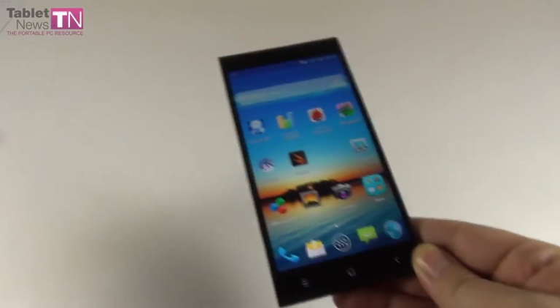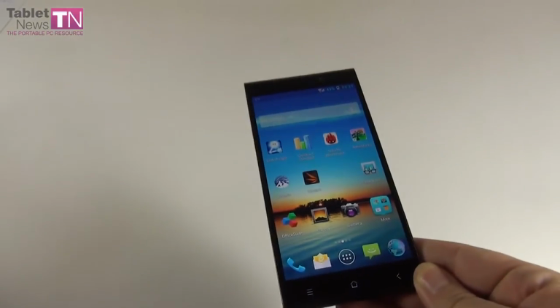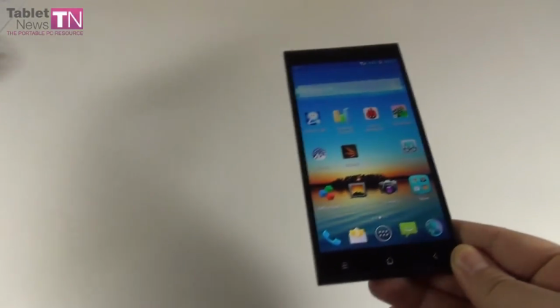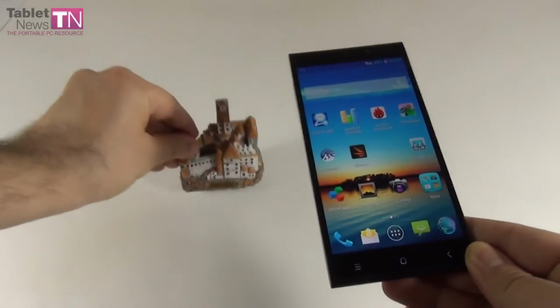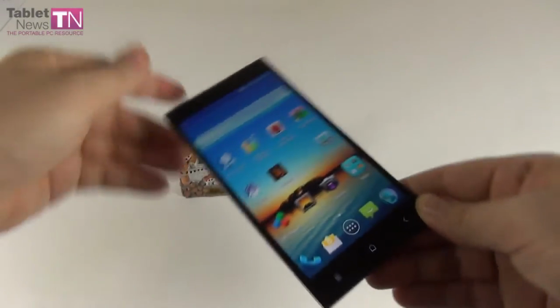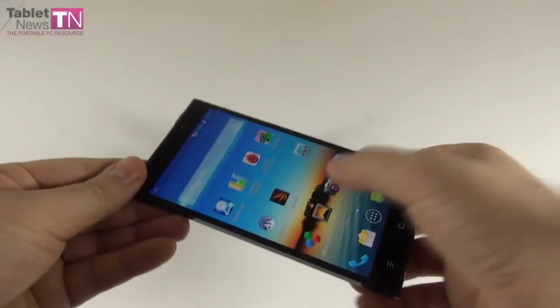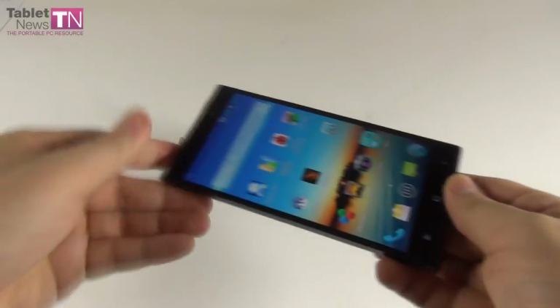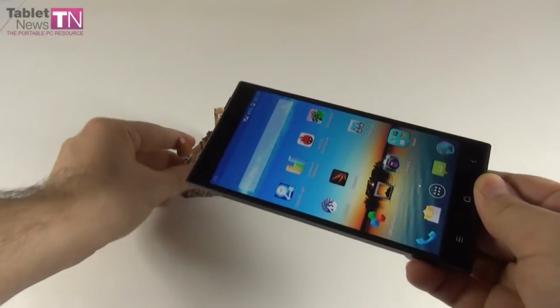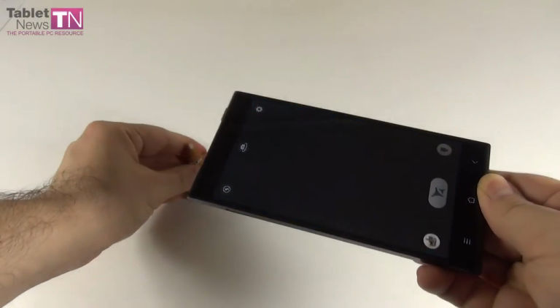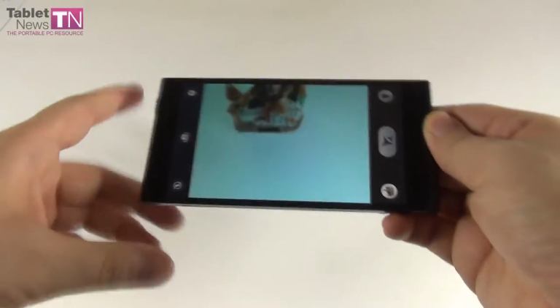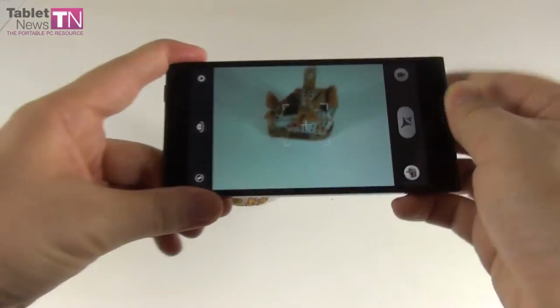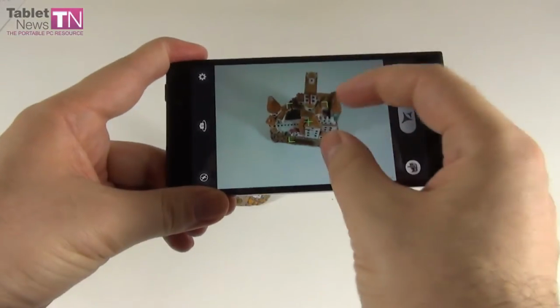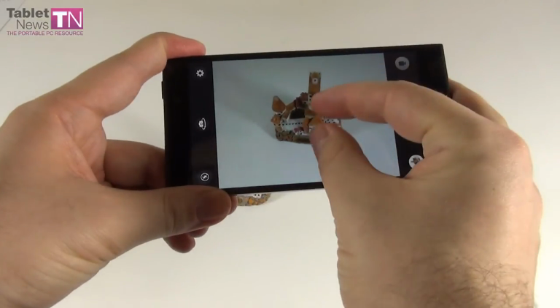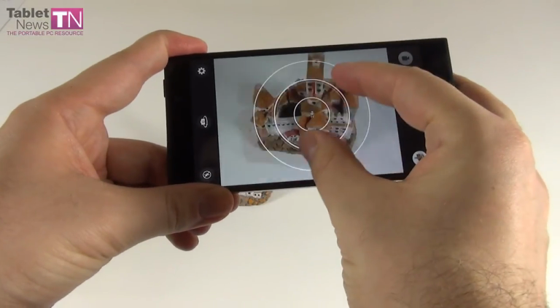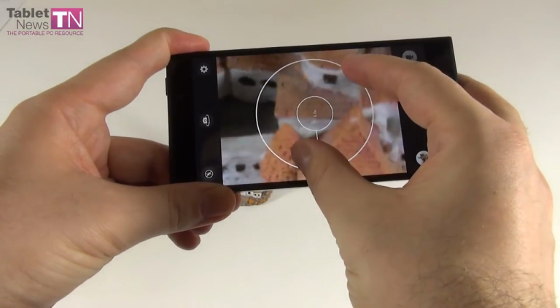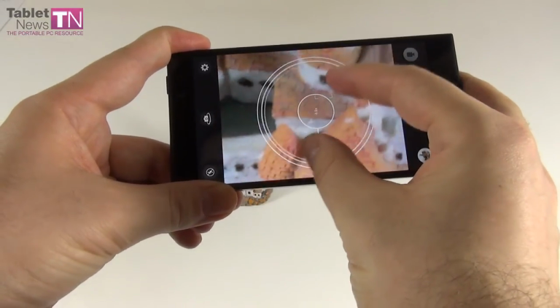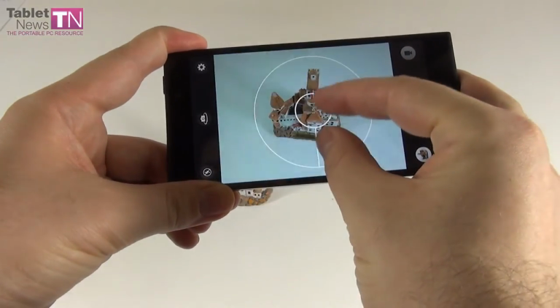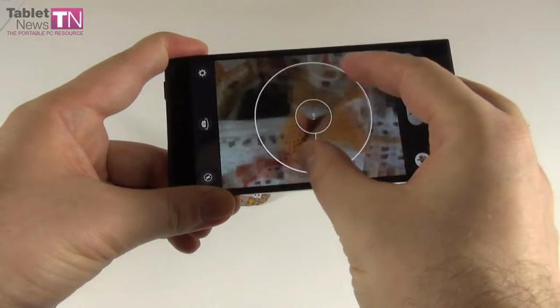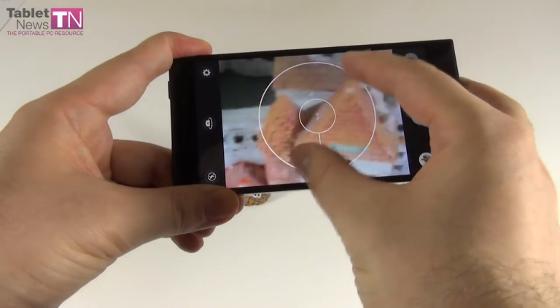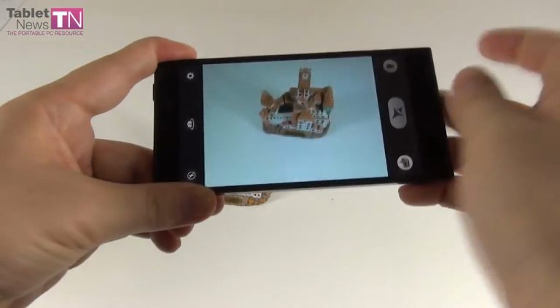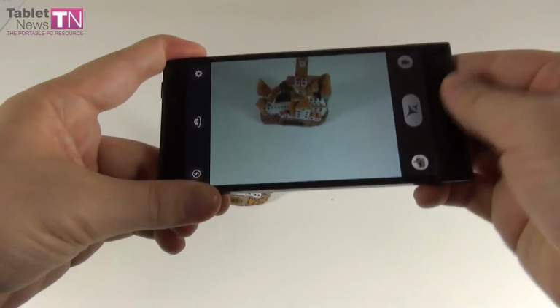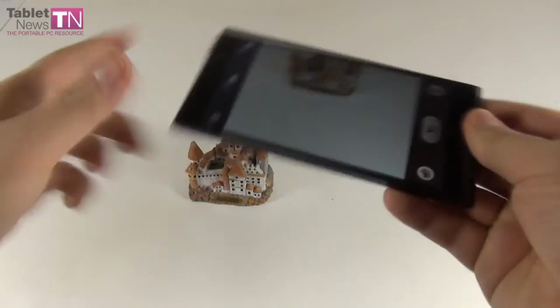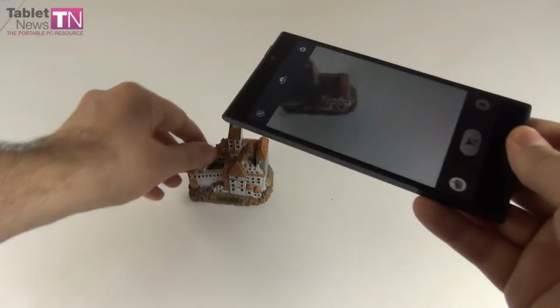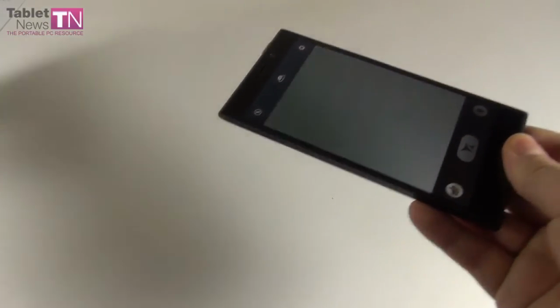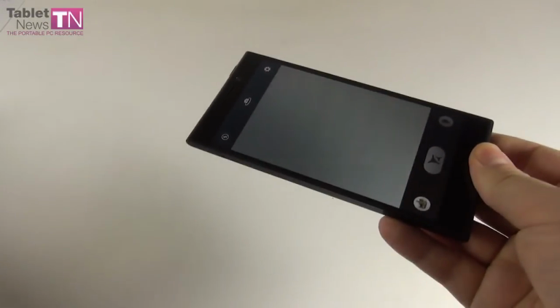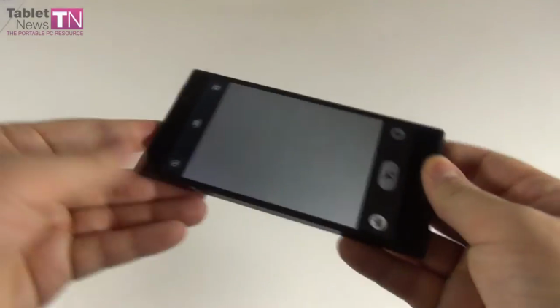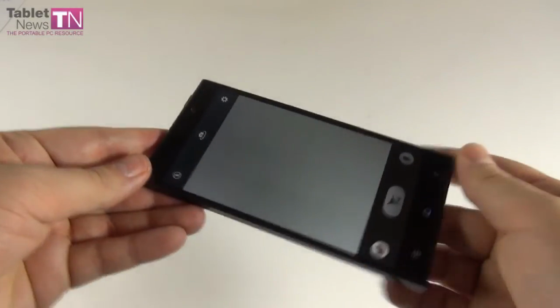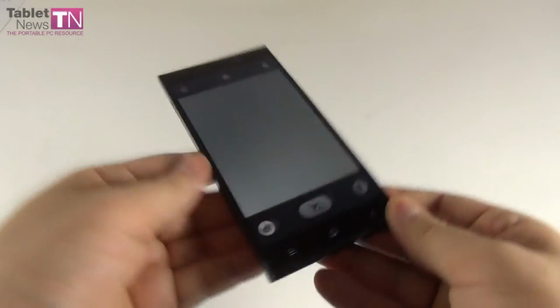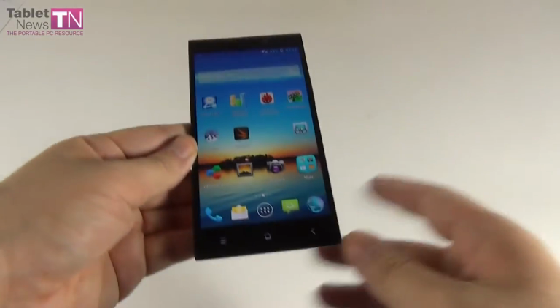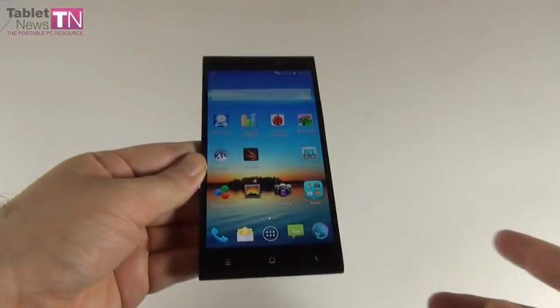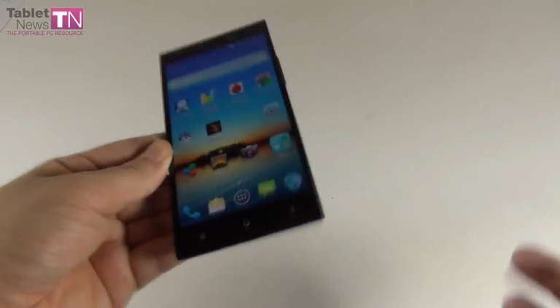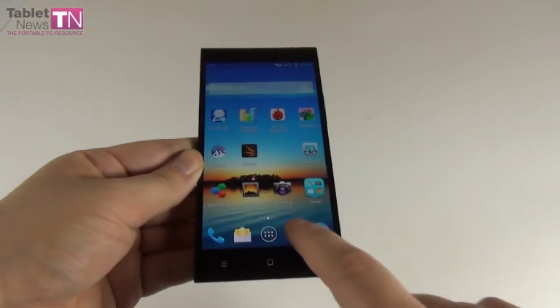One more thing — the regular camera app lets you zoom up to 6 times. That's more zoom than the Galaxy S5 offers, if you want a comparison.